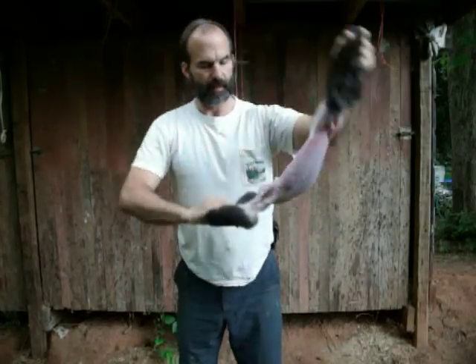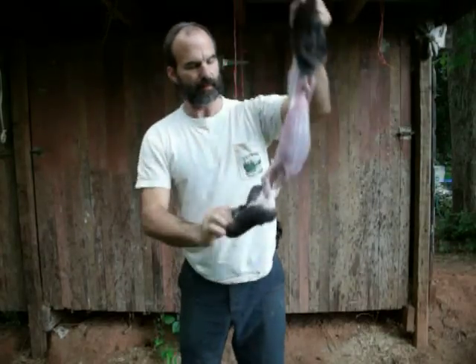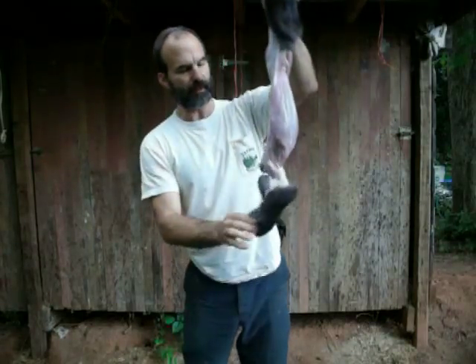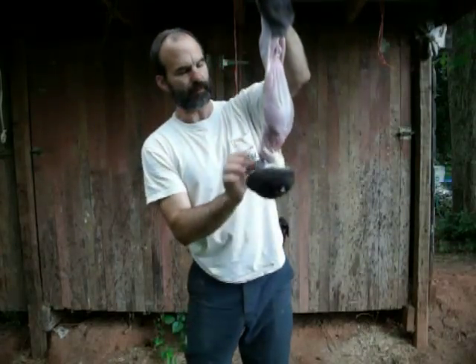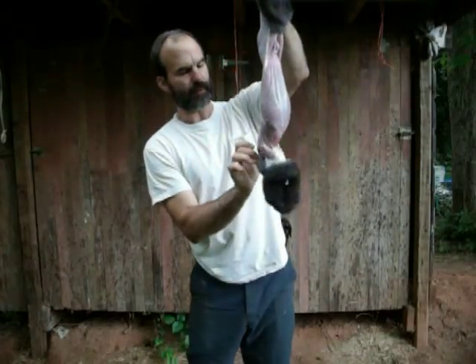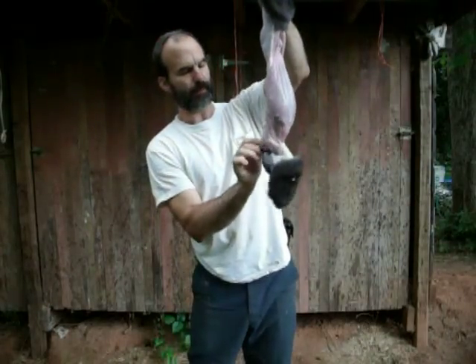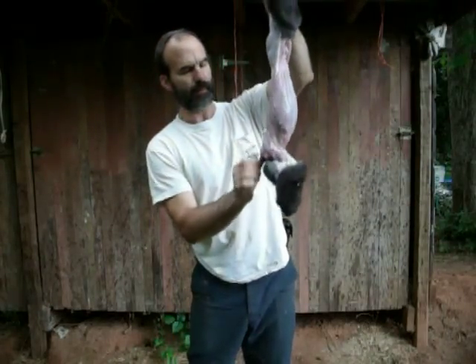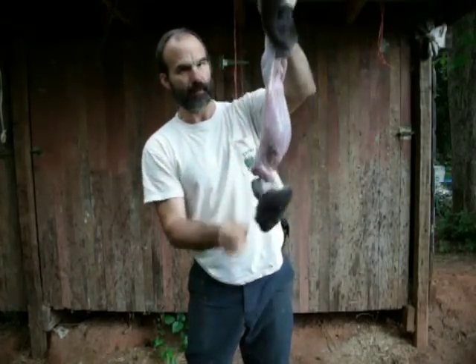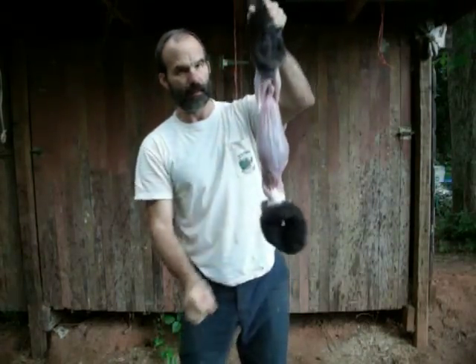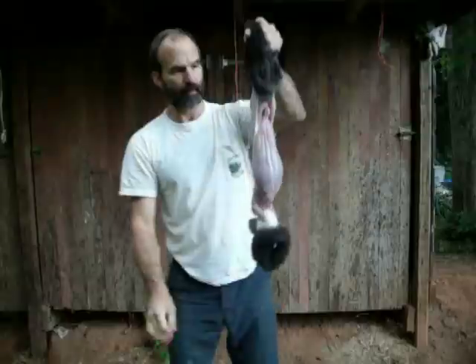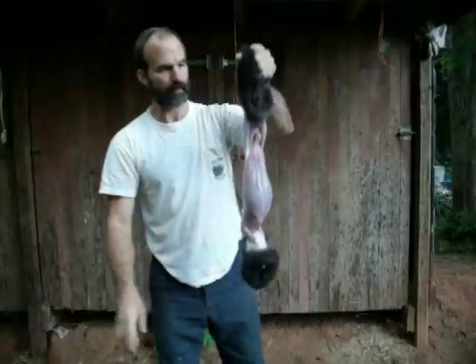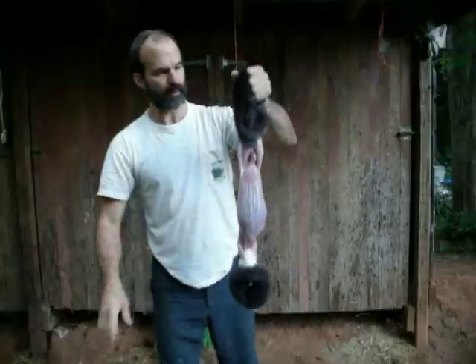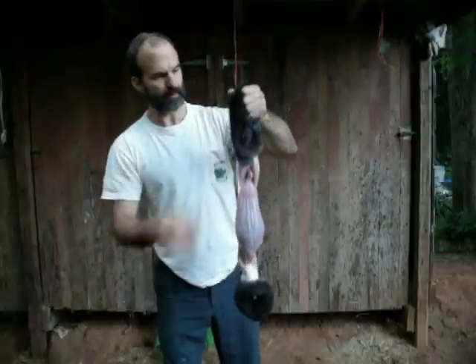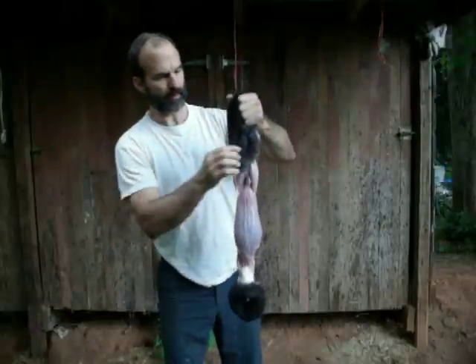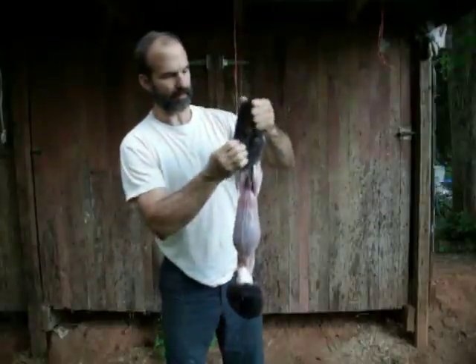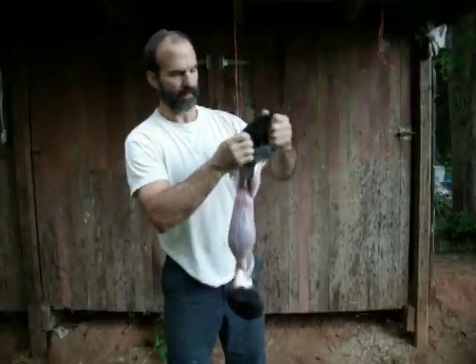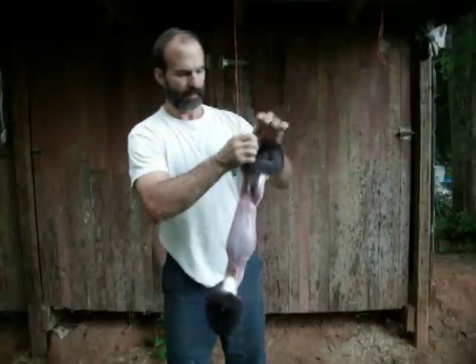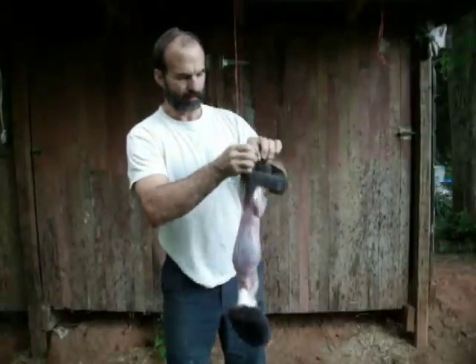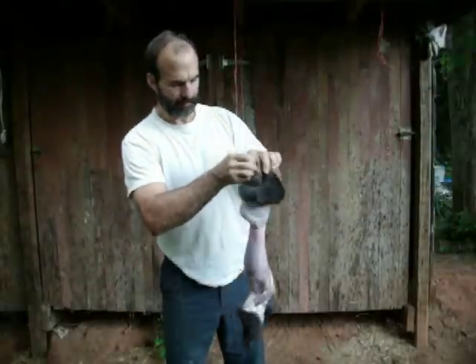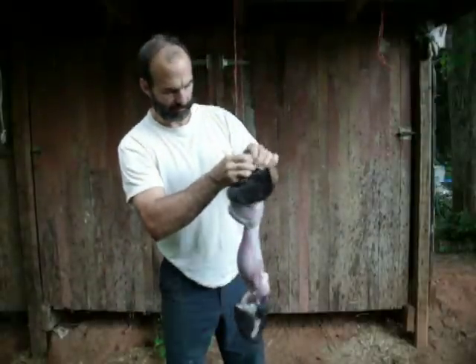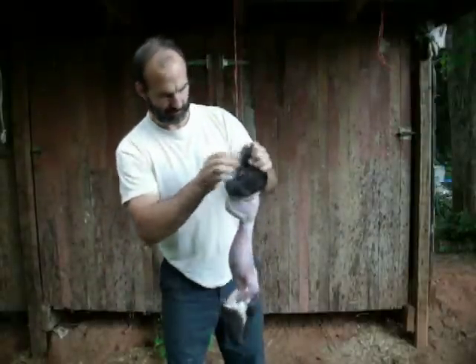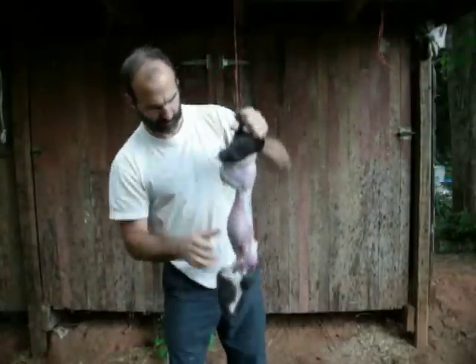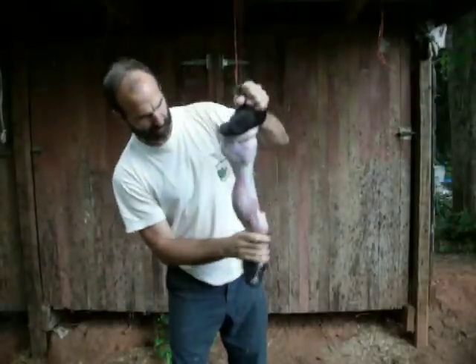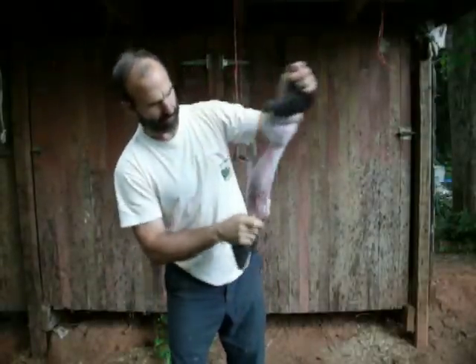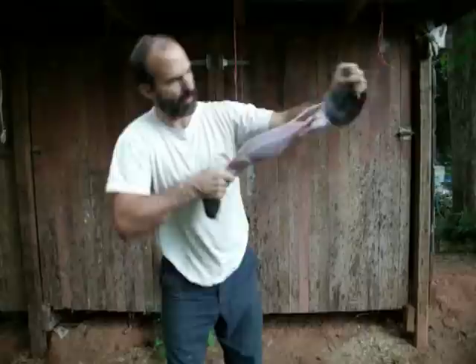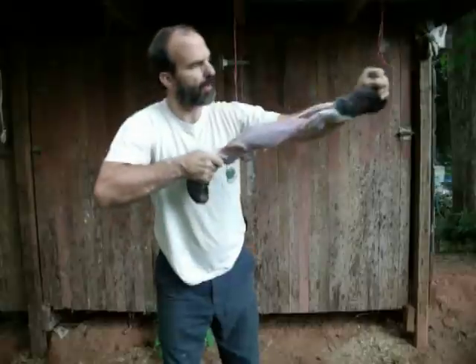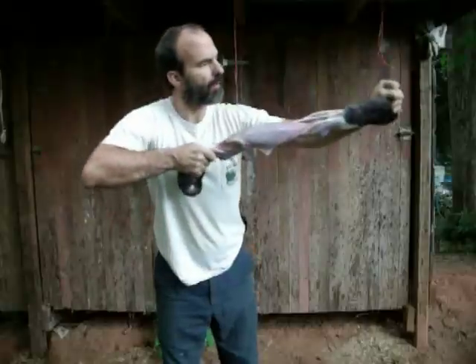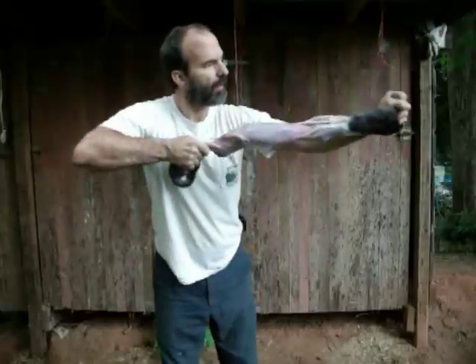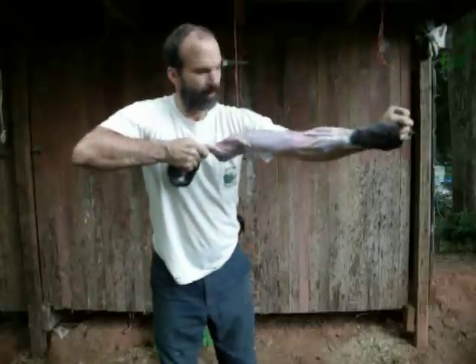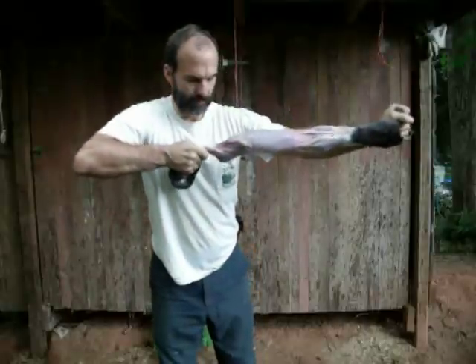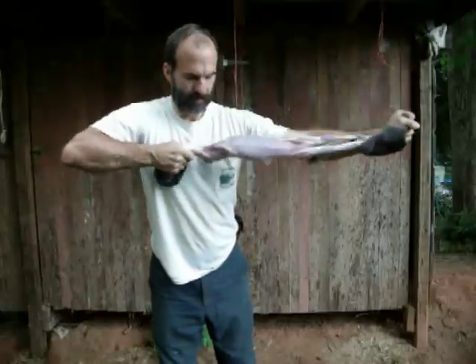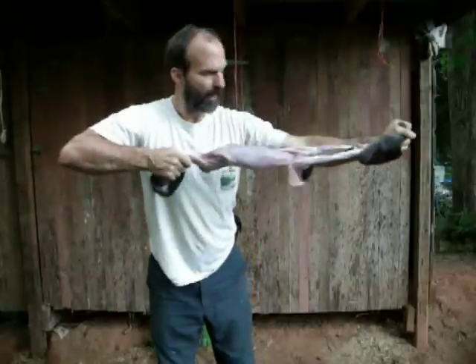We'll just peel the skin right off. You can see it was very simple — wasn't anything too tremendous. It takes a little muscle maybe, but not much. We'll peel it back.